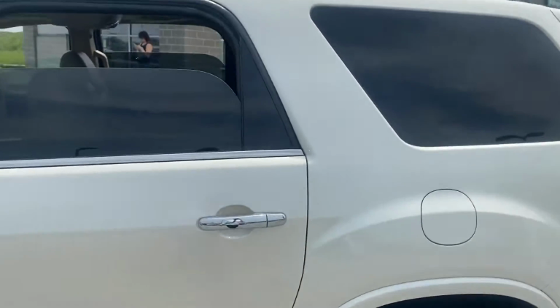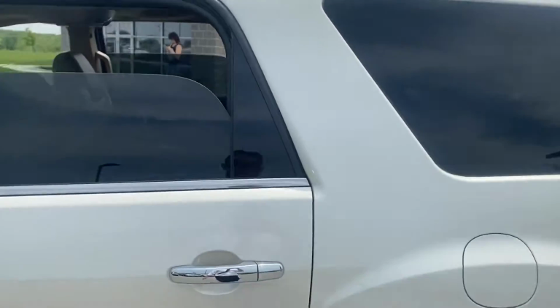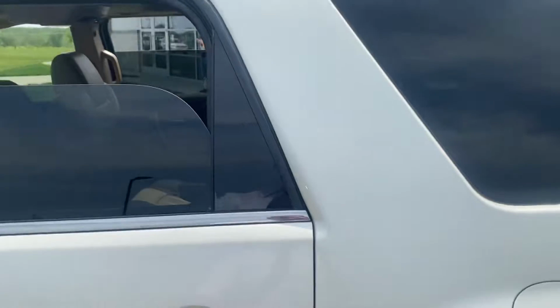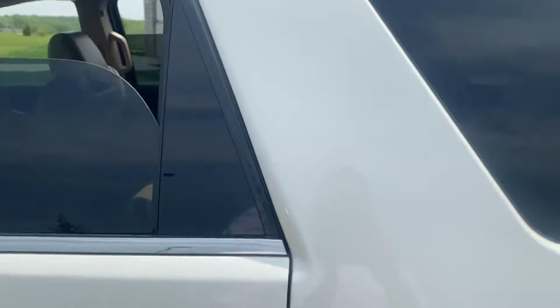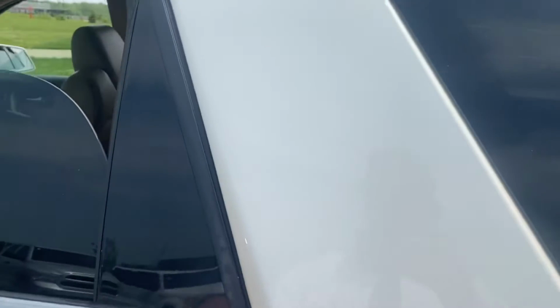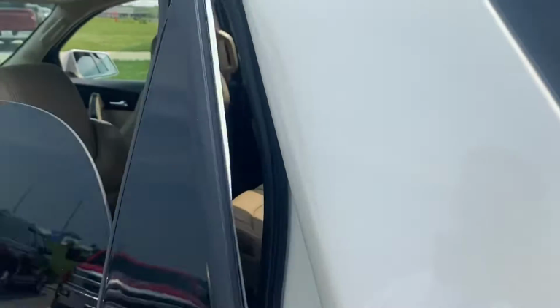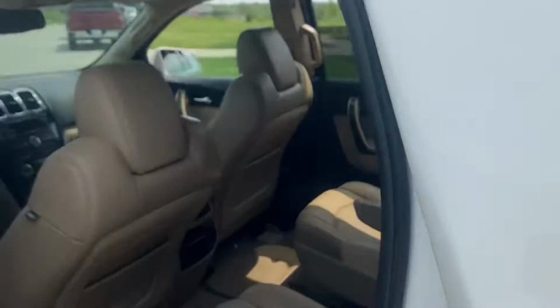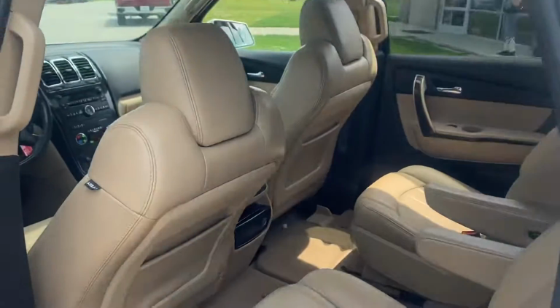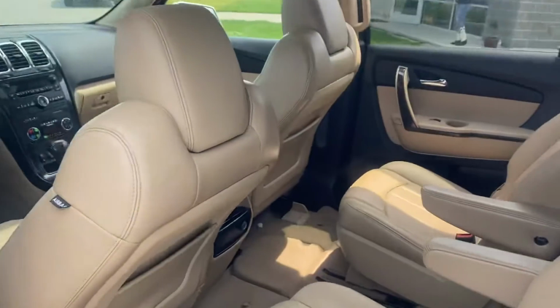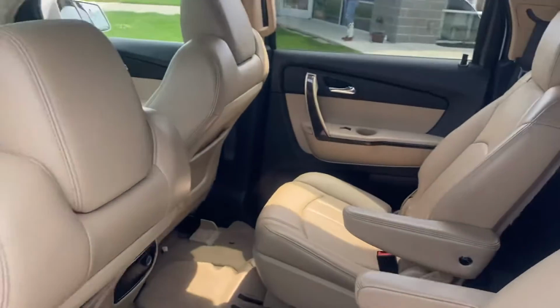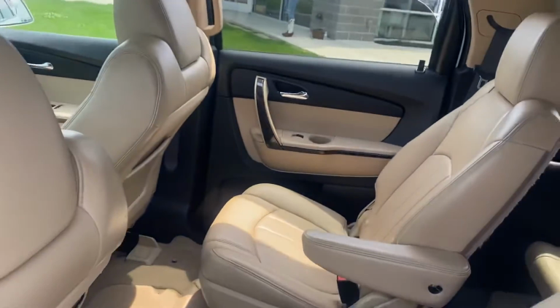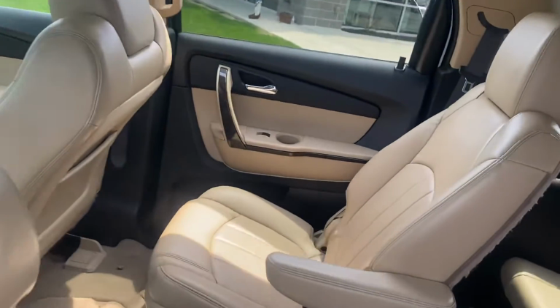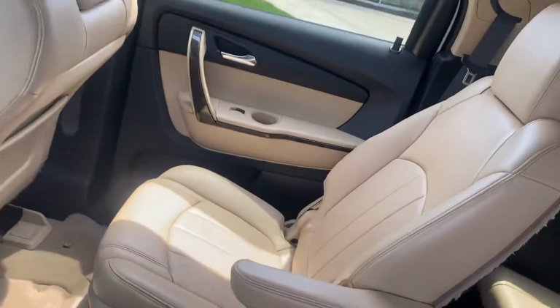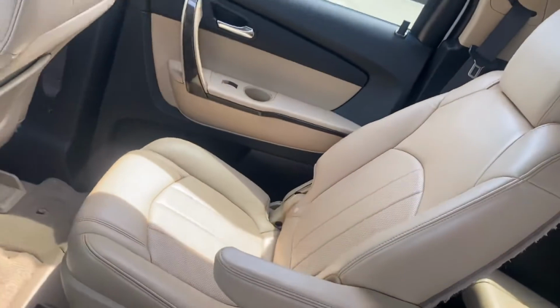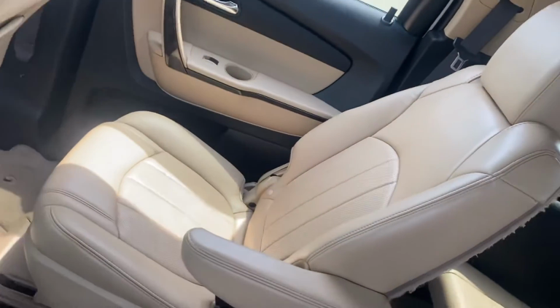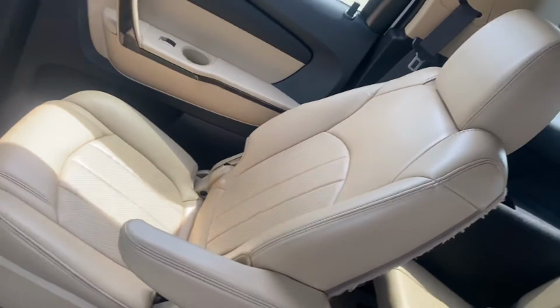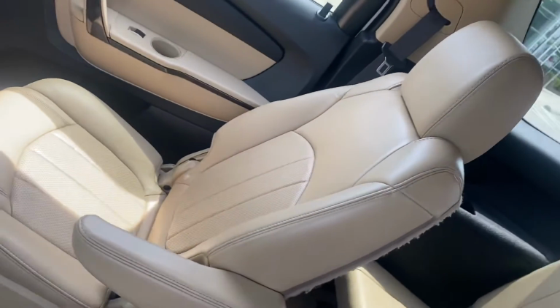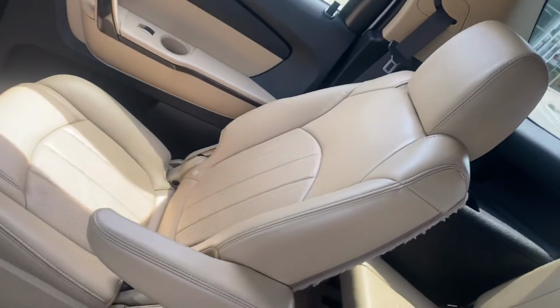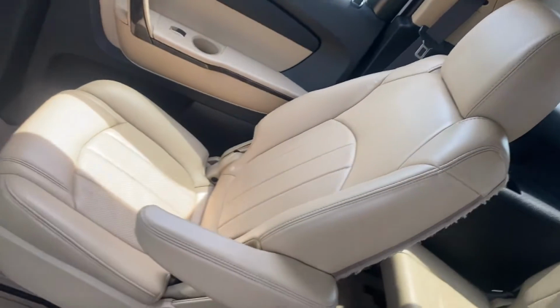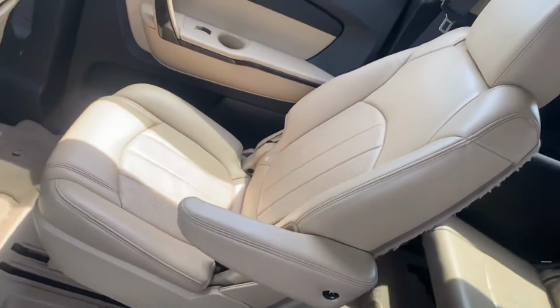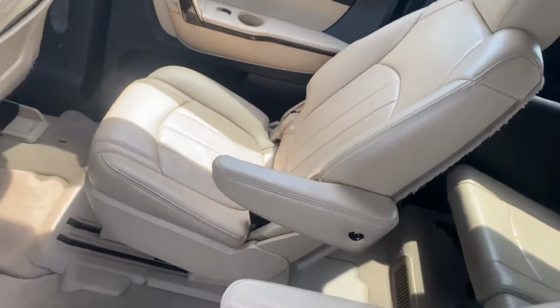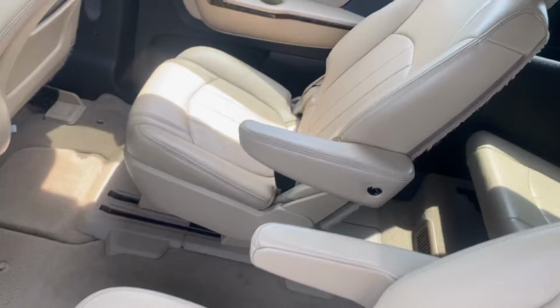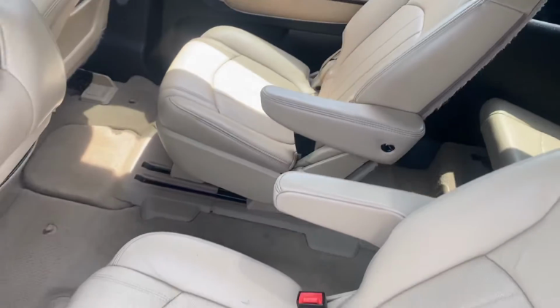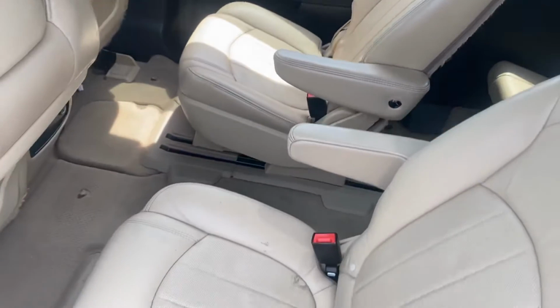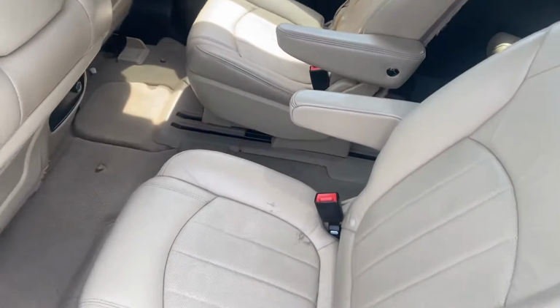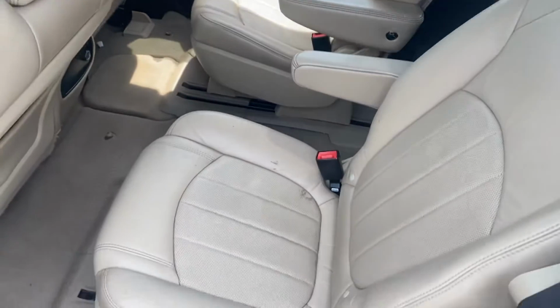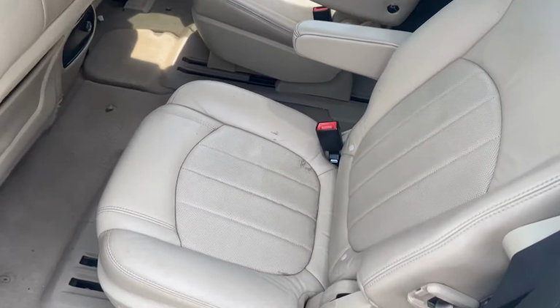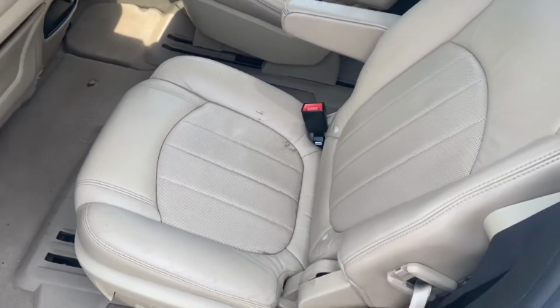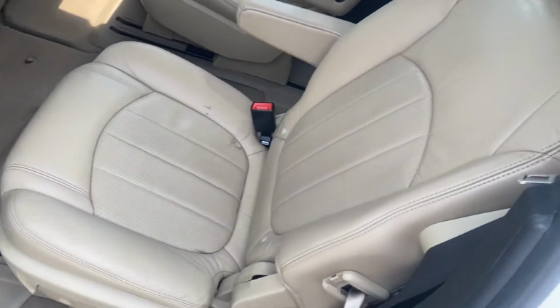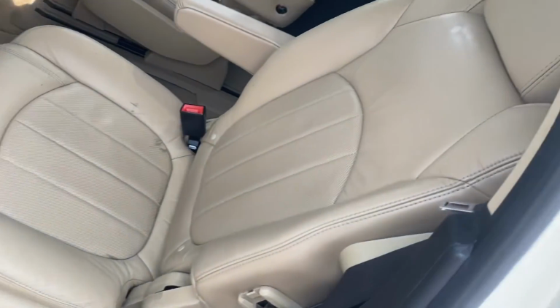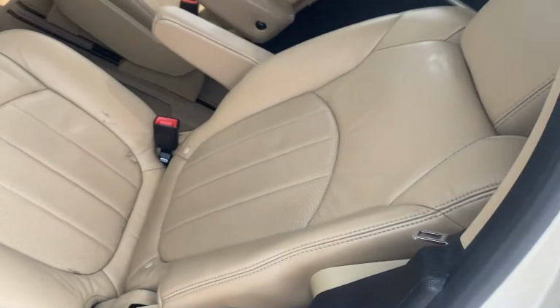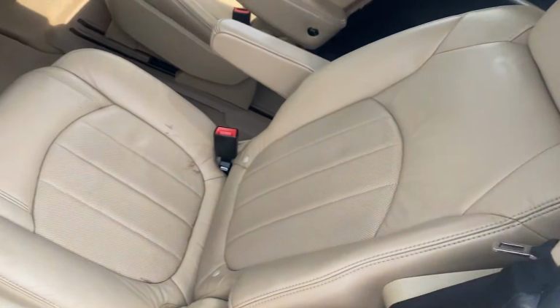Back seat looks good. The captain seats make it super easy to be able to go into the third row.